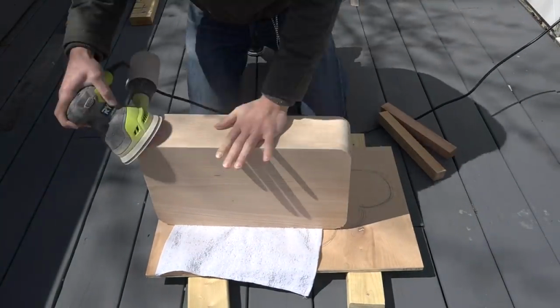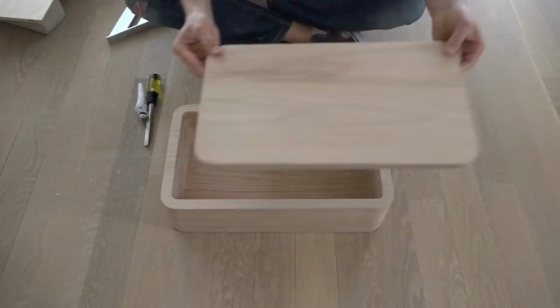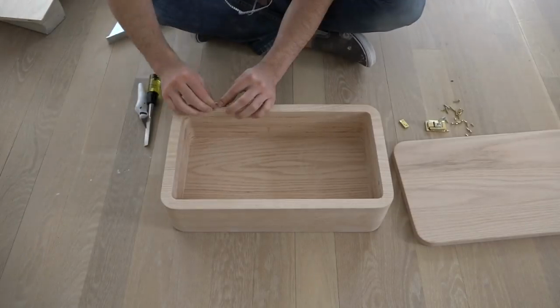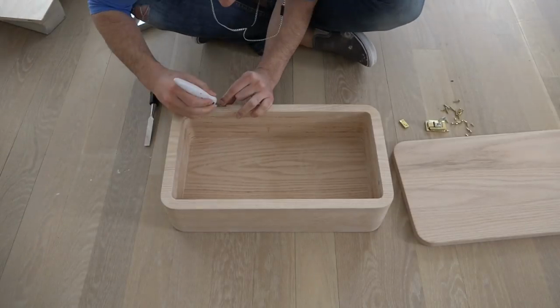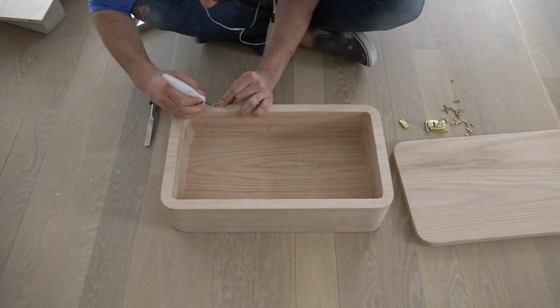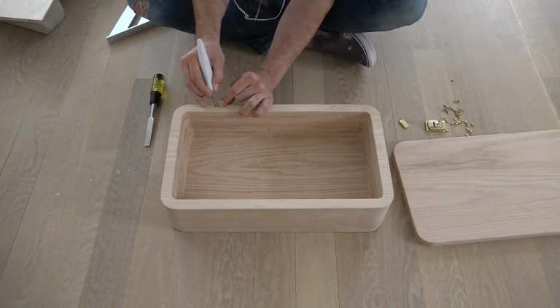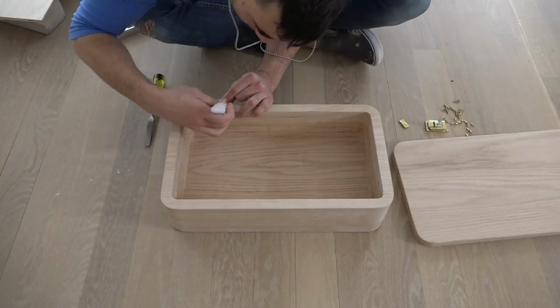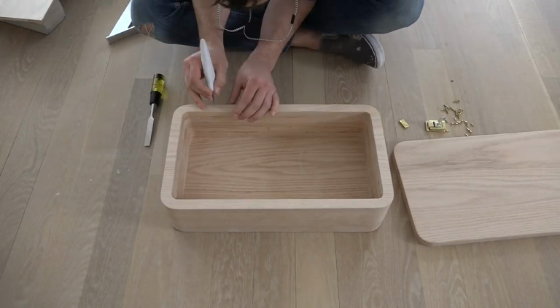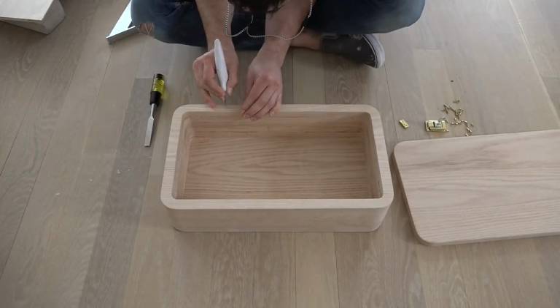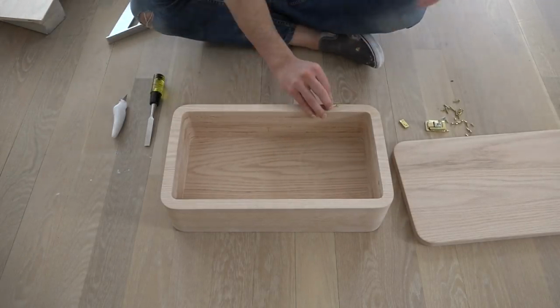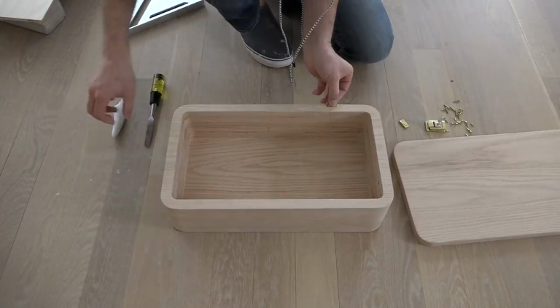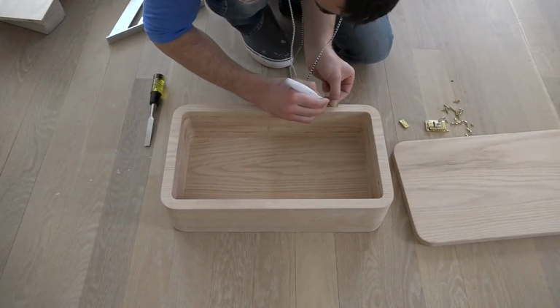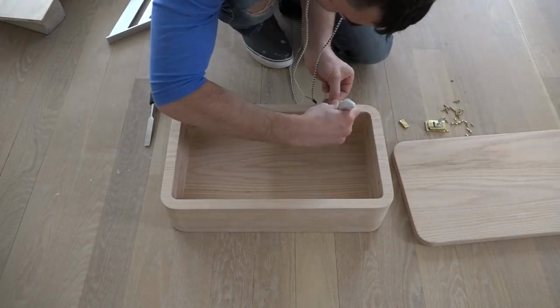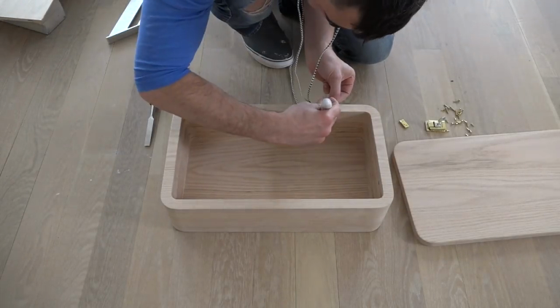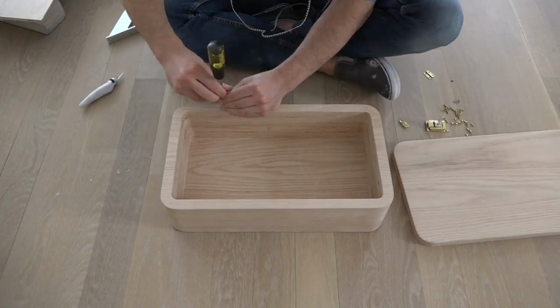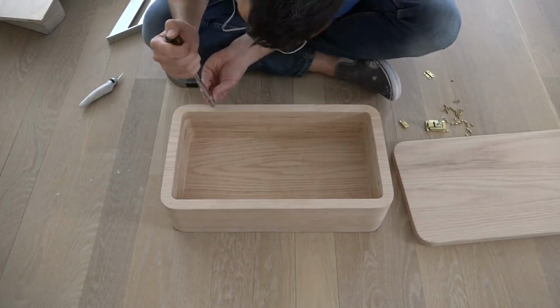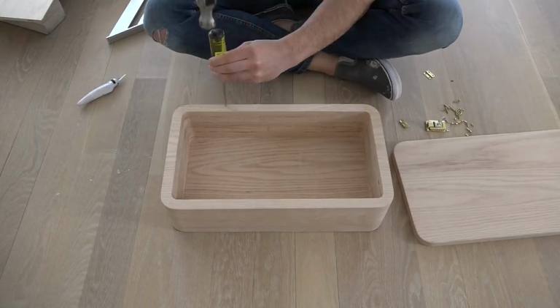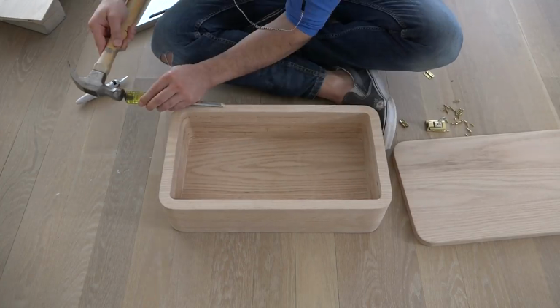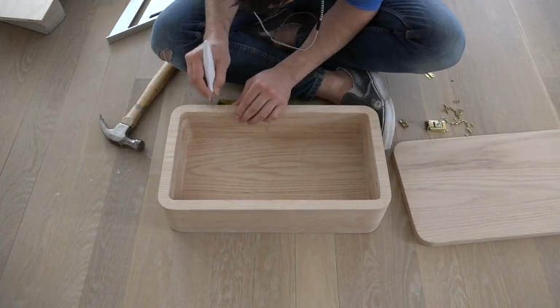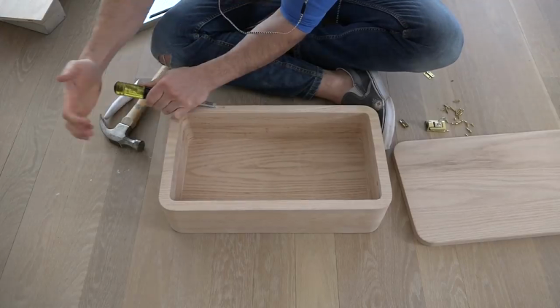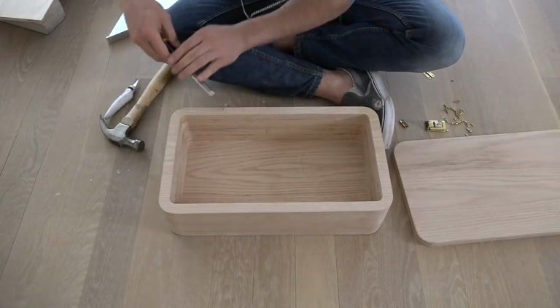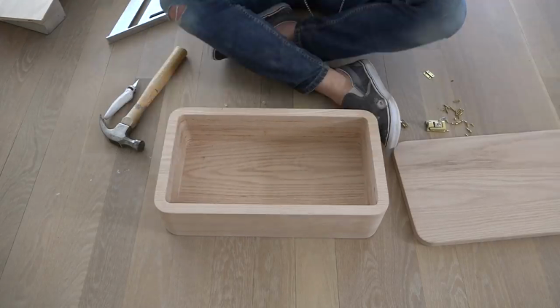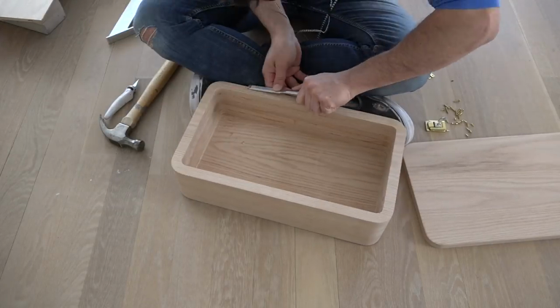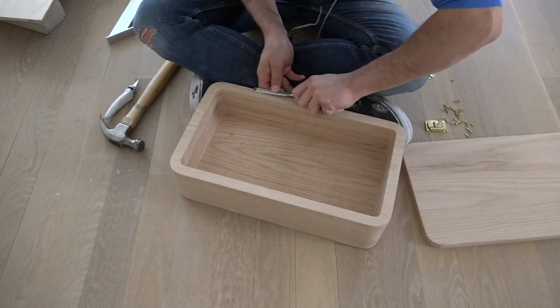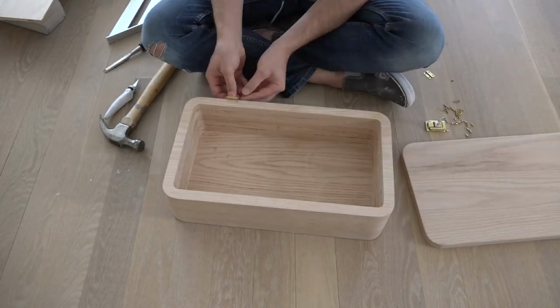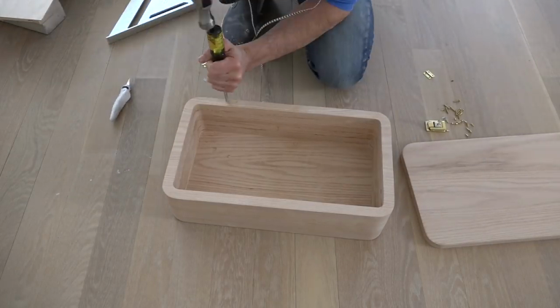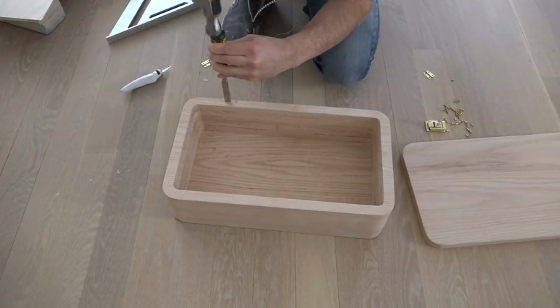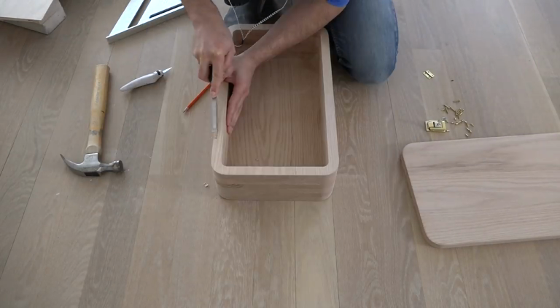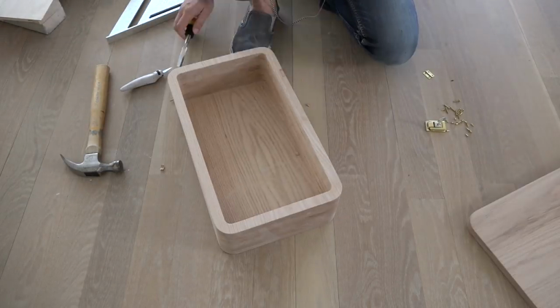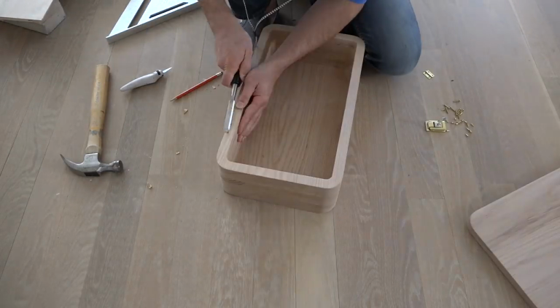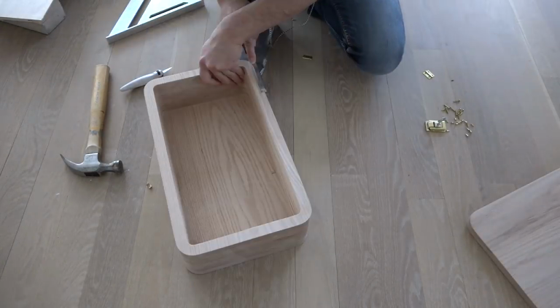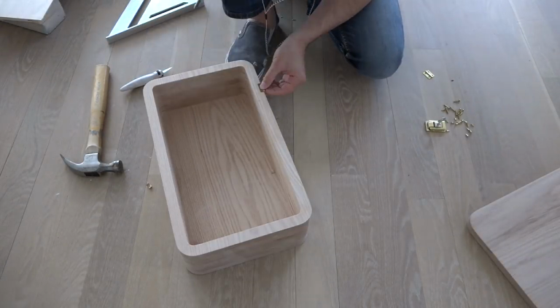I got brass hinges, screws, and a nice little clasp, all from a place called Rockler. They have a really good selection of woodworking stuff, and it's one of my favorite online stores.